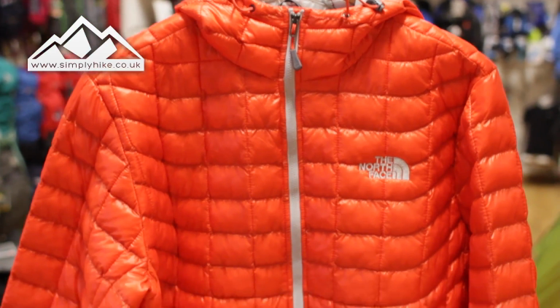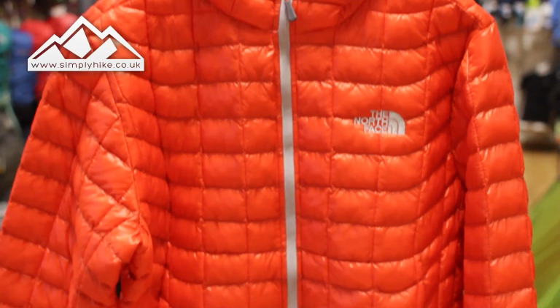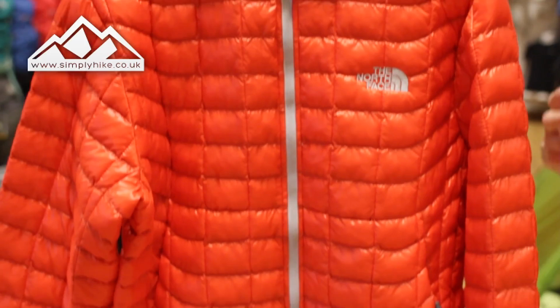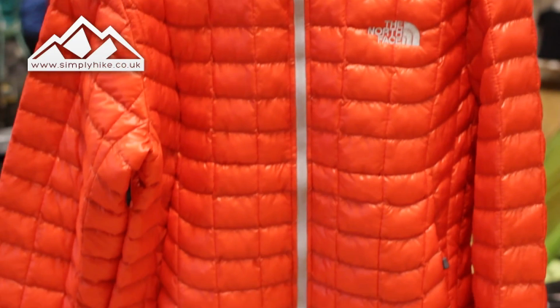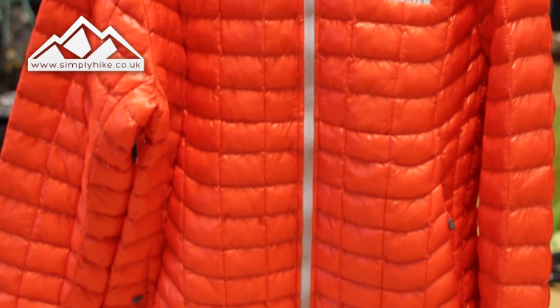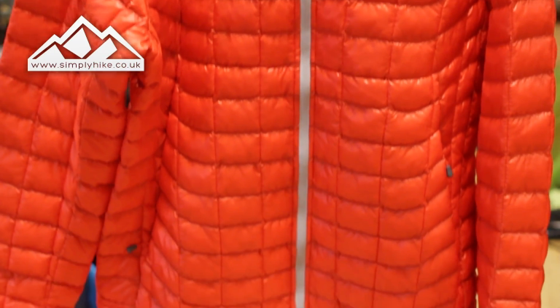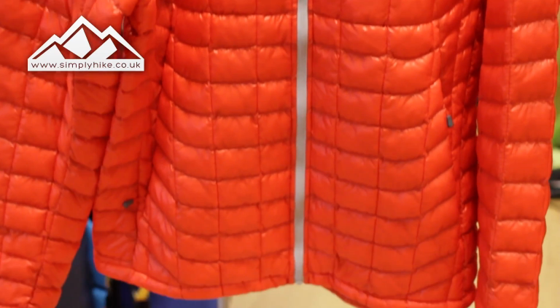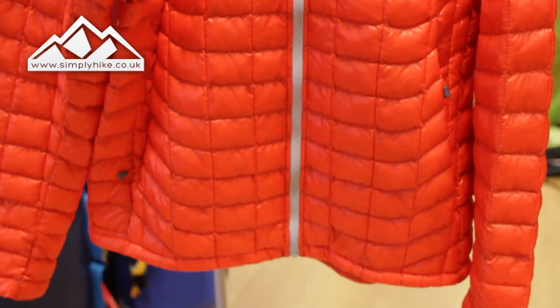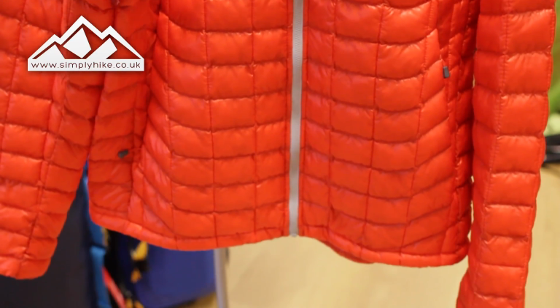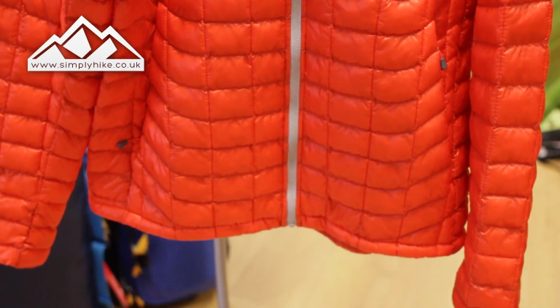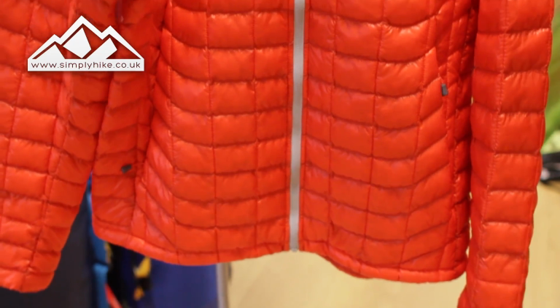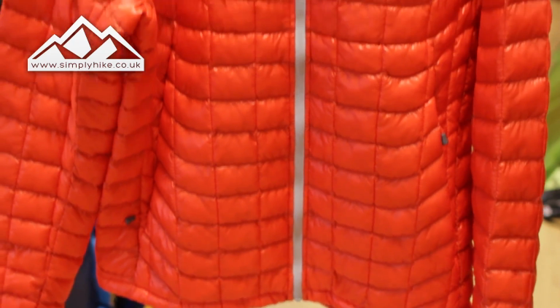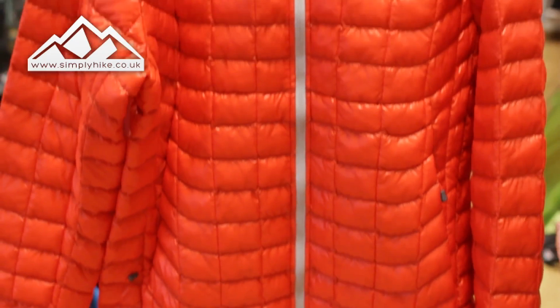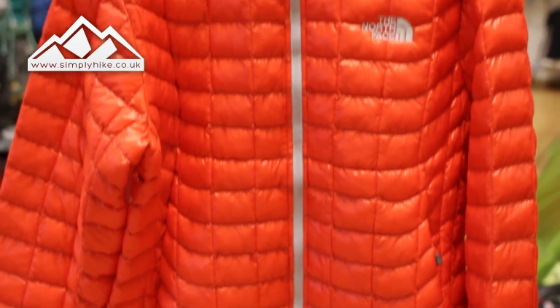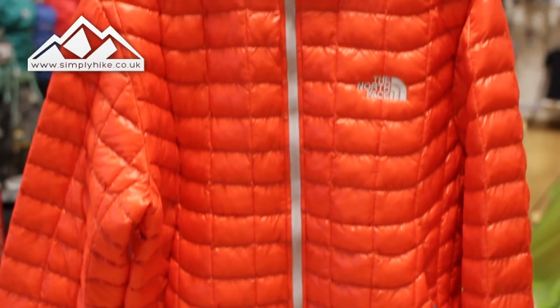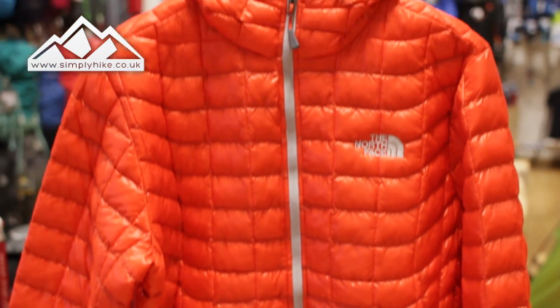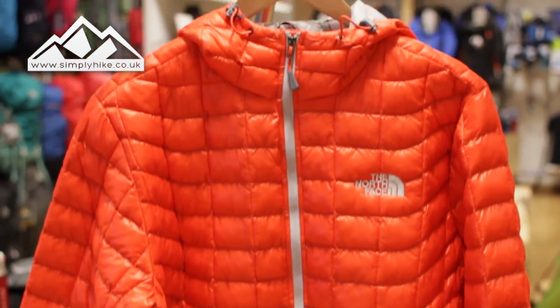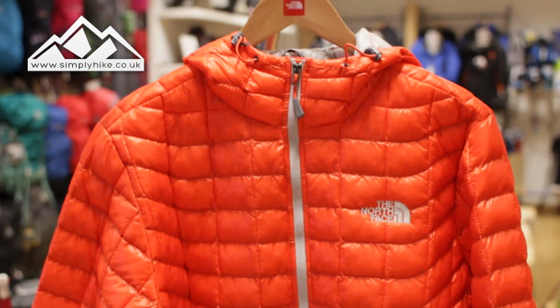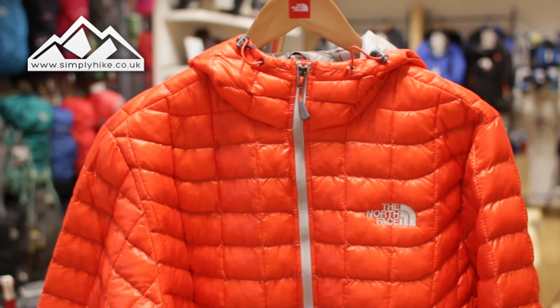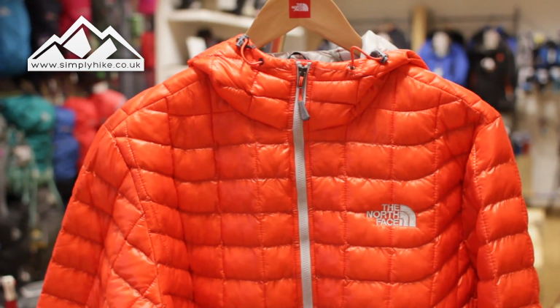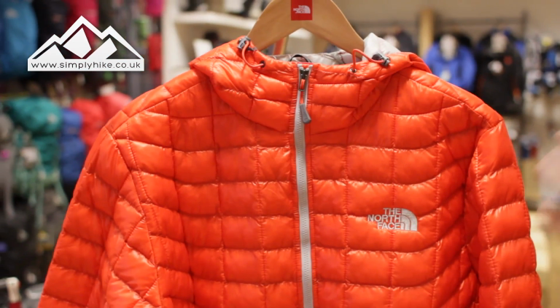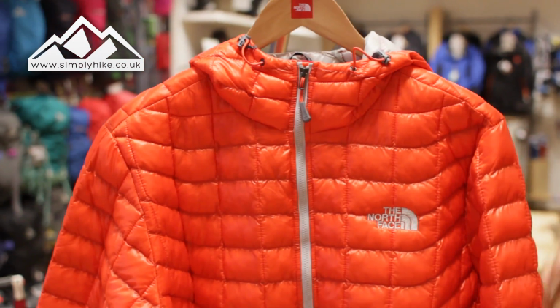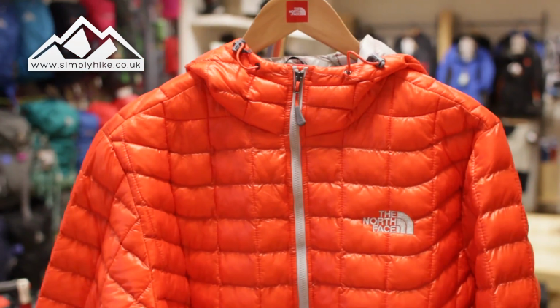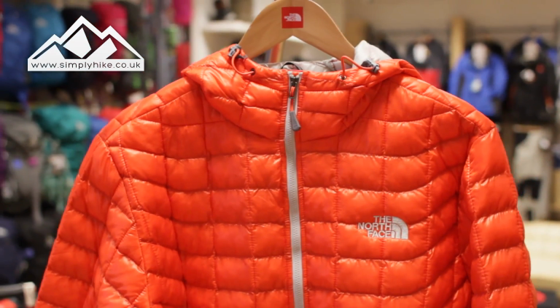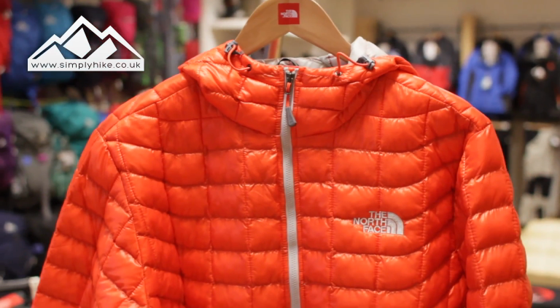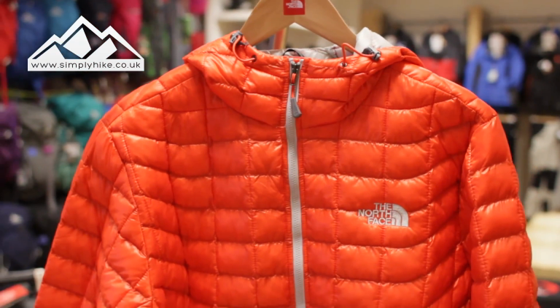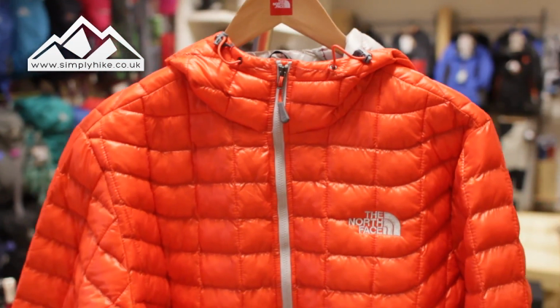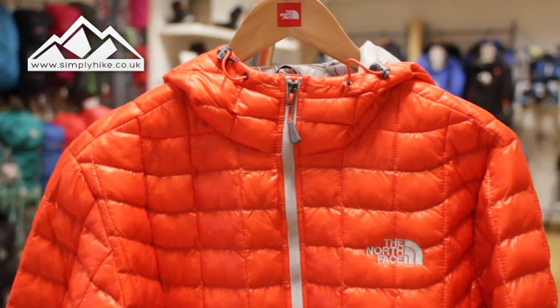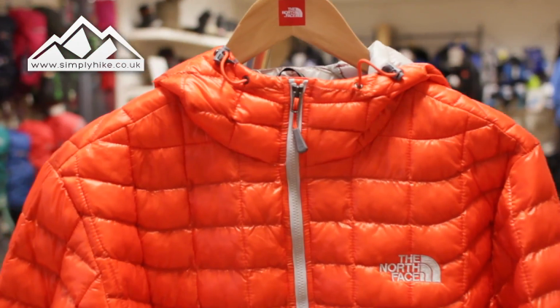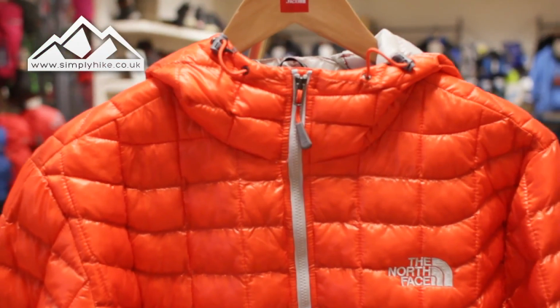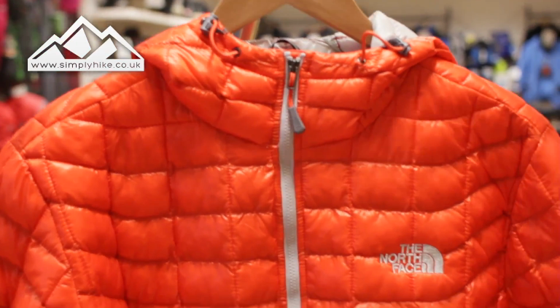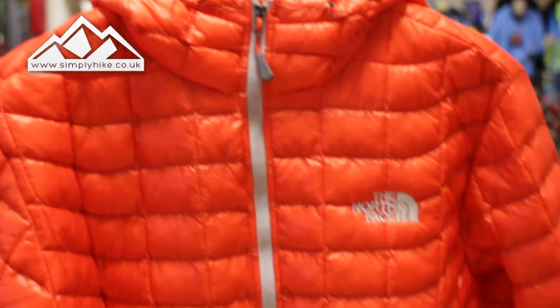It's a nice lightweight insulated jacket and the weight is really key to it, so you're not going to see loads of pockets or loads of massive features on here. It's purely just about keeping you nice and warm.